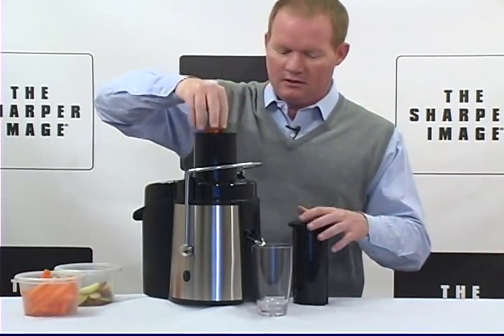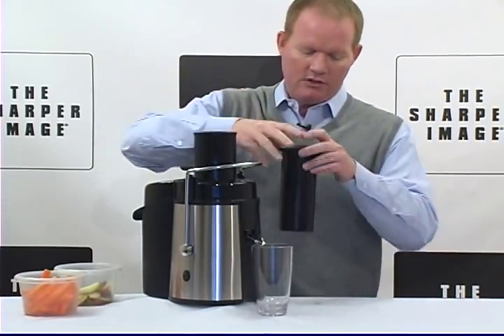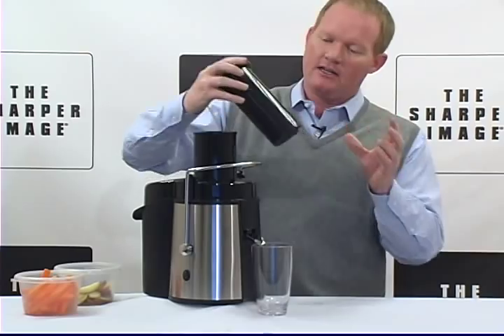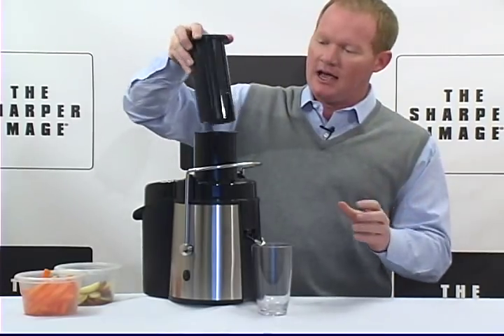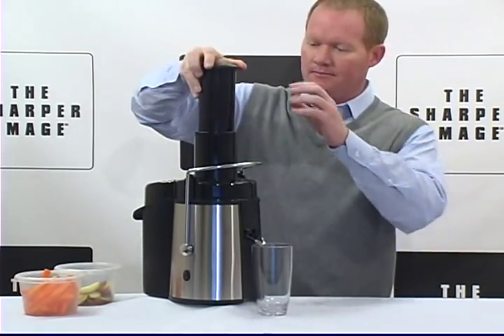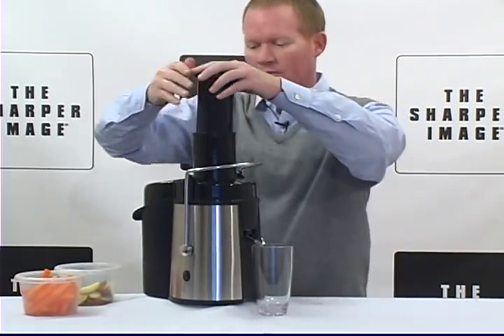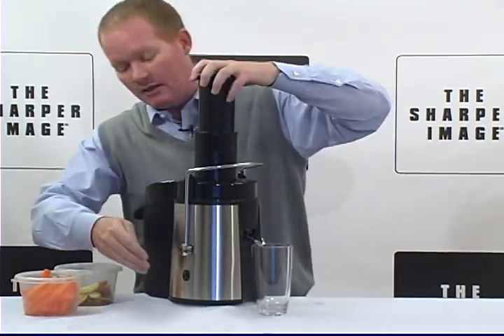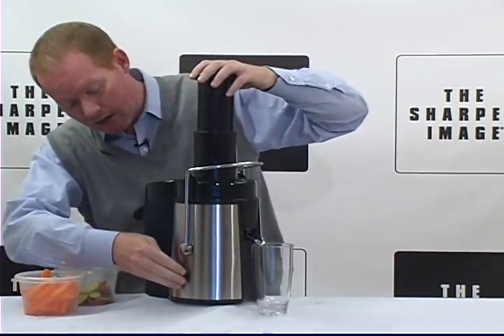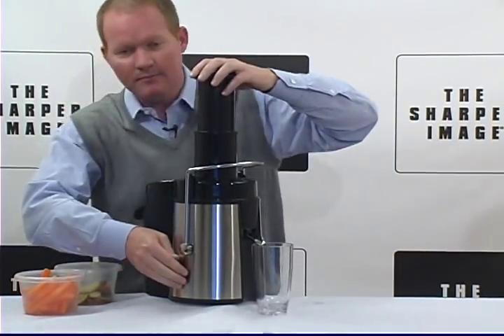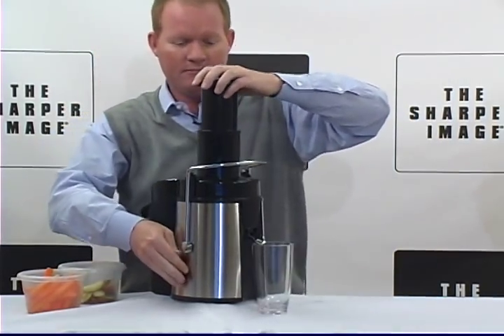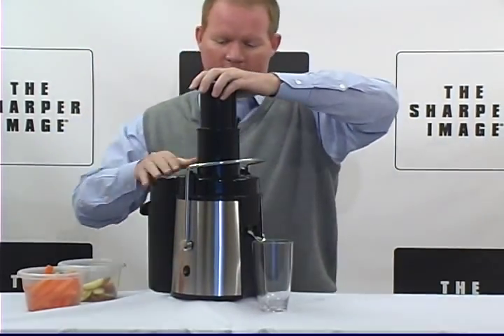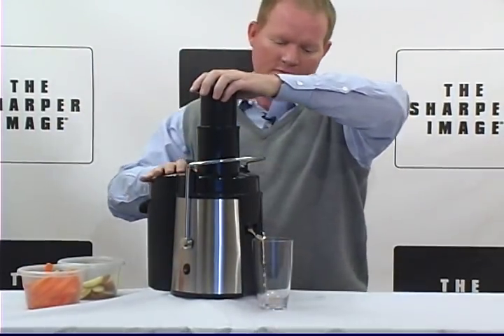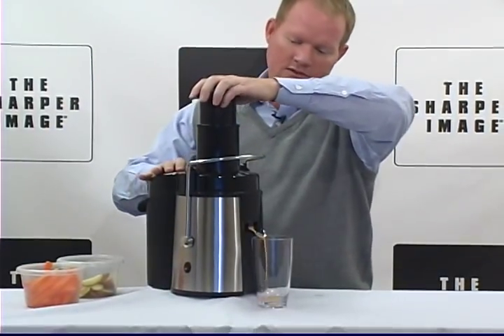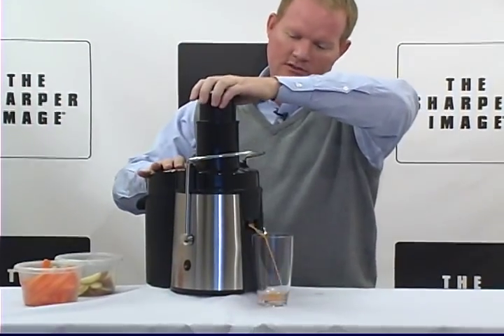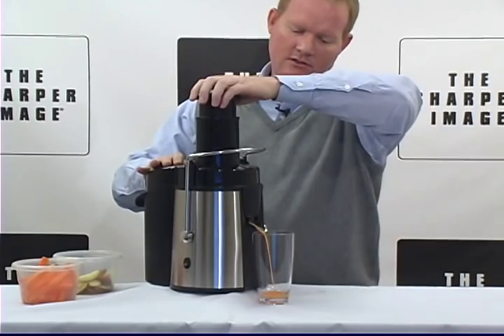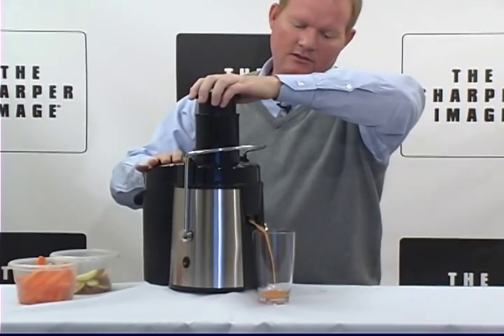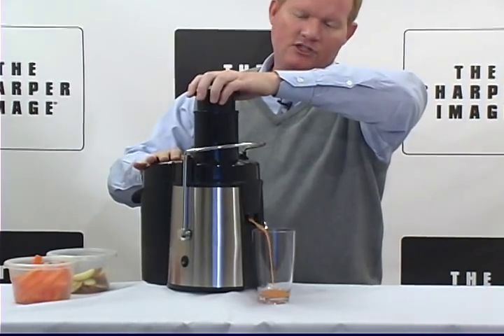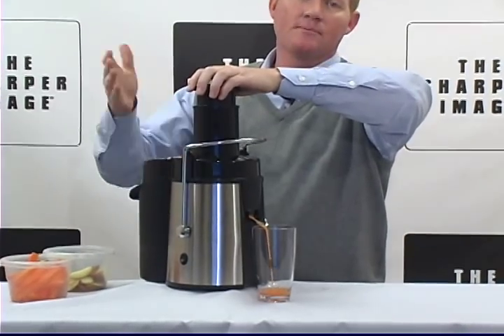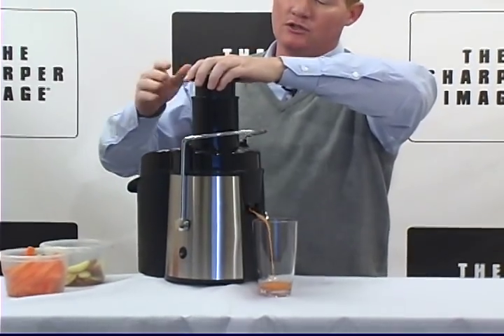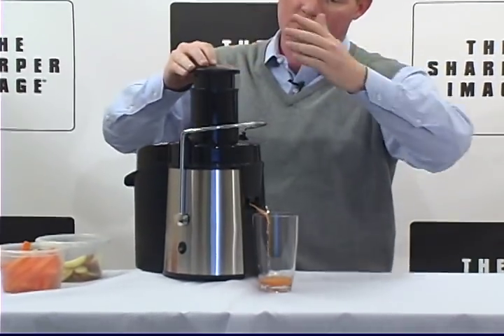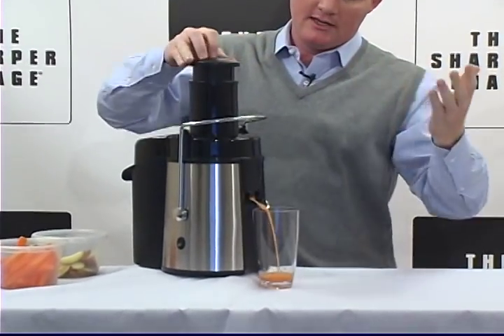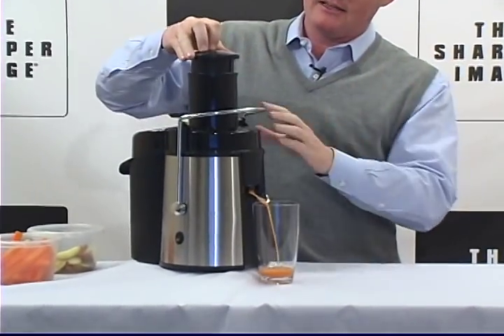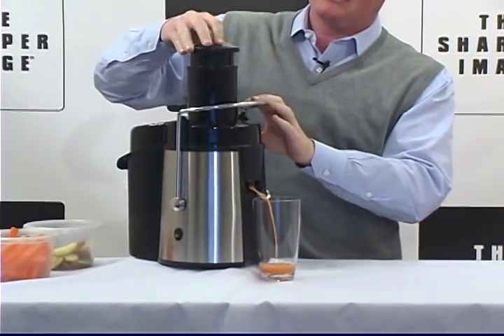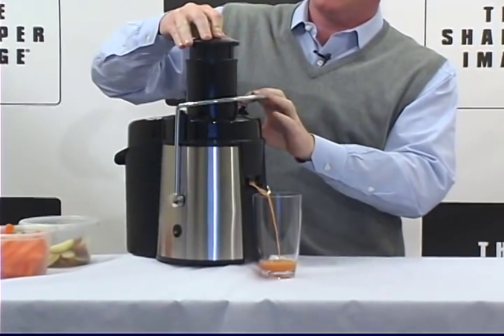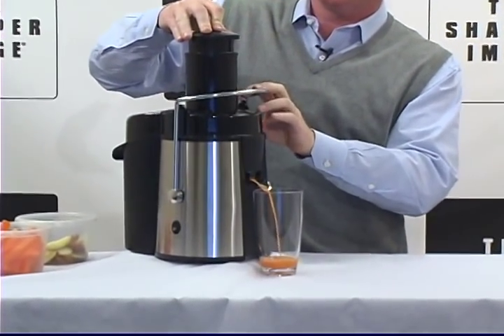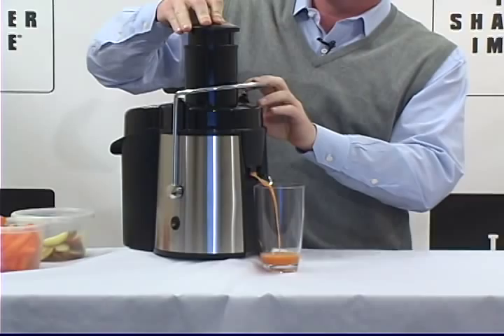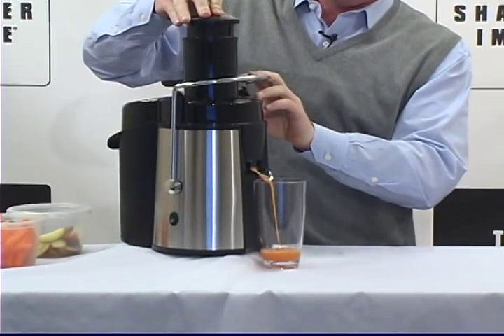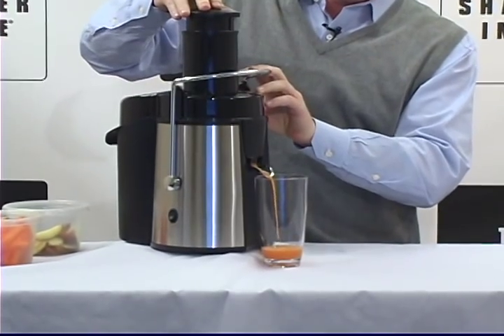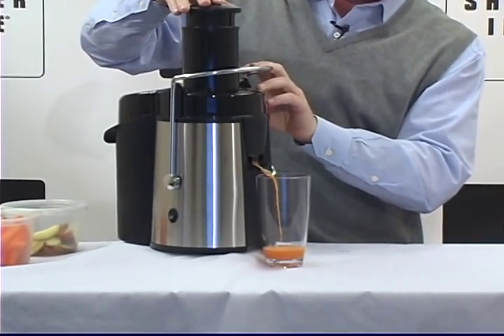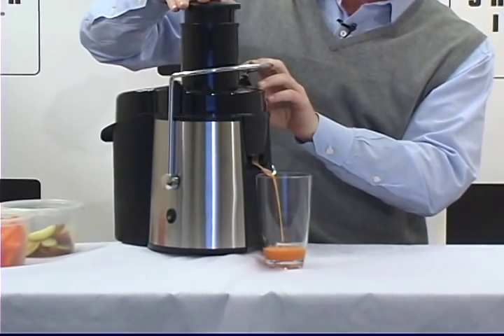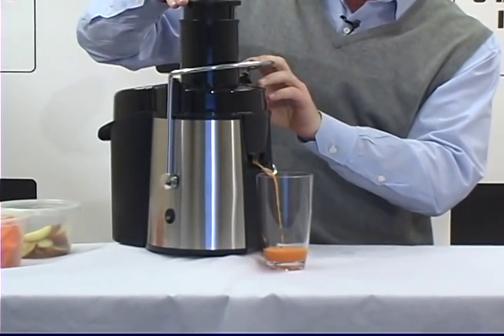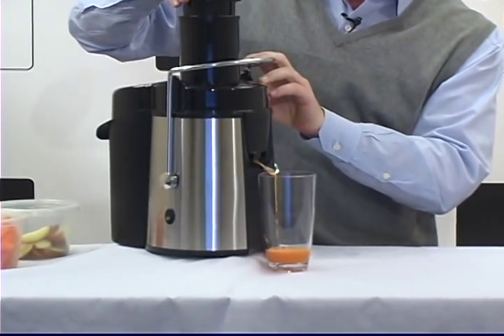Then we just take the top, and then we start it up. So simple to use. A guy like me that can't do anything can do this. Here comes the carrot apple juice.